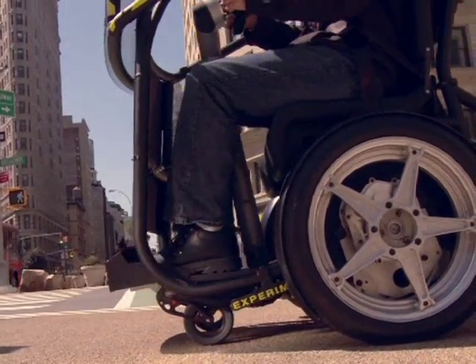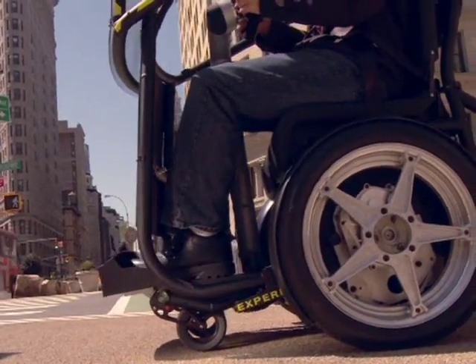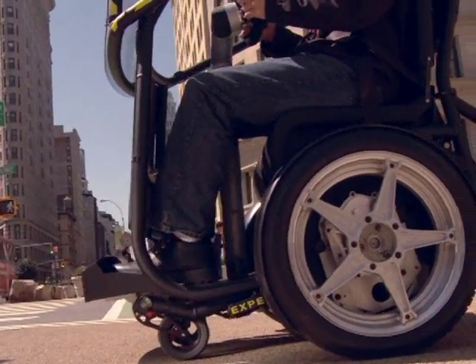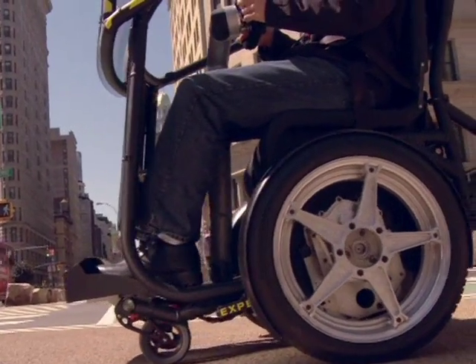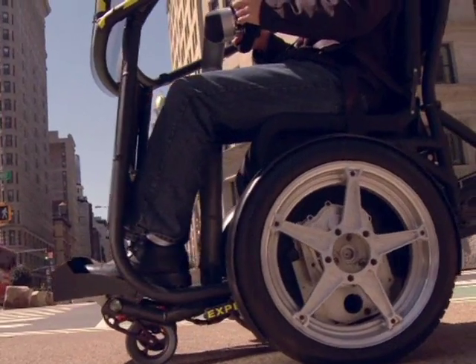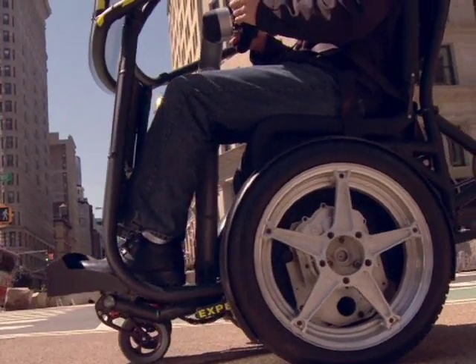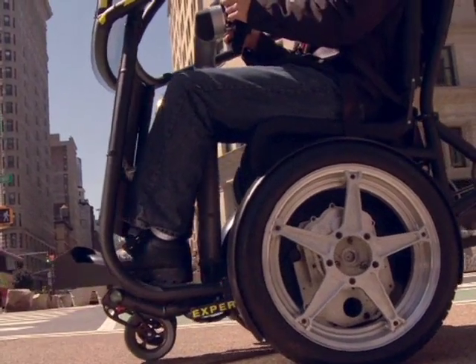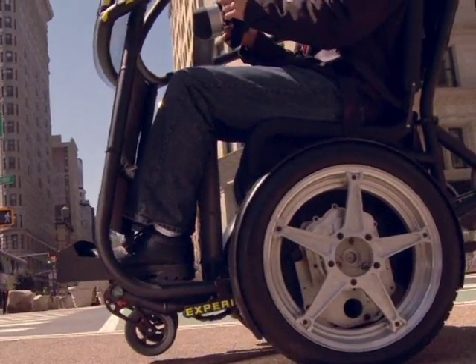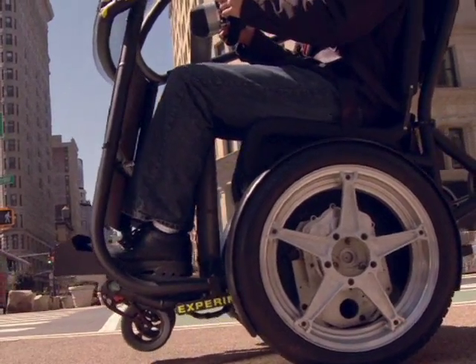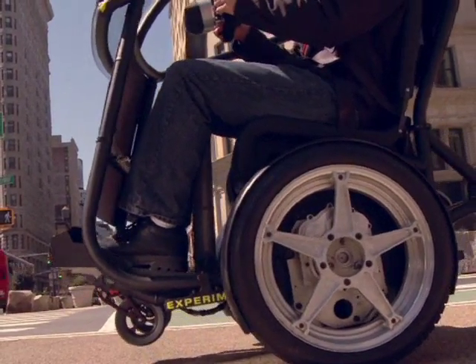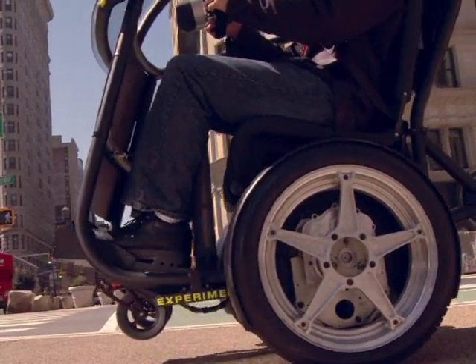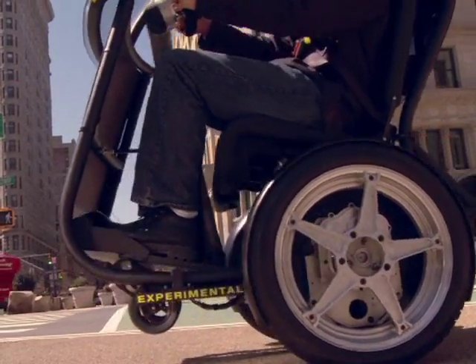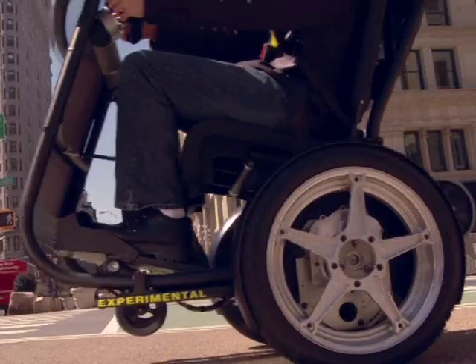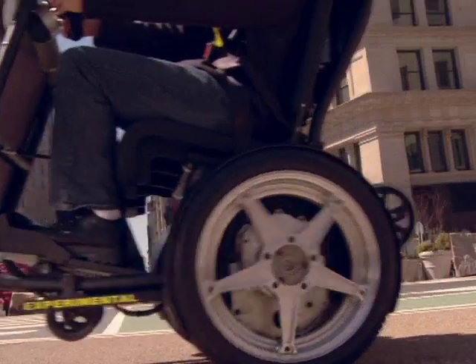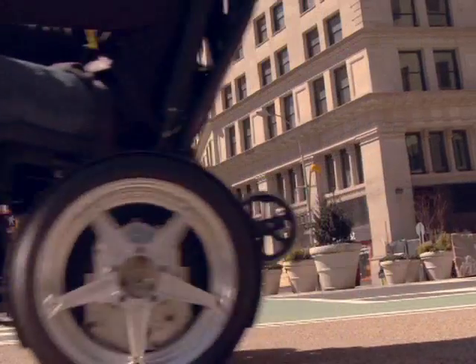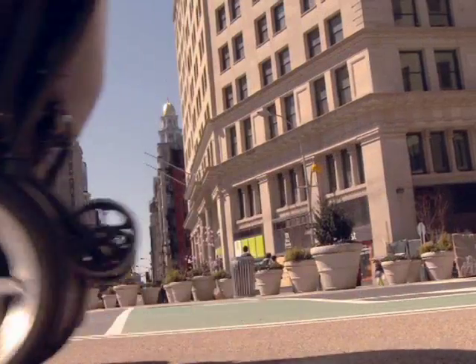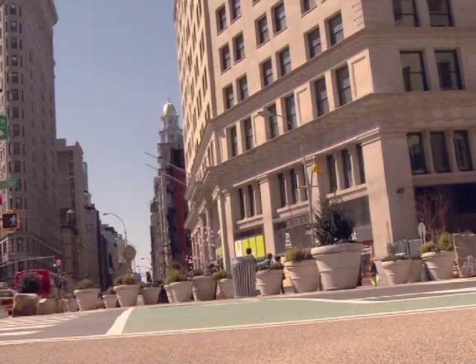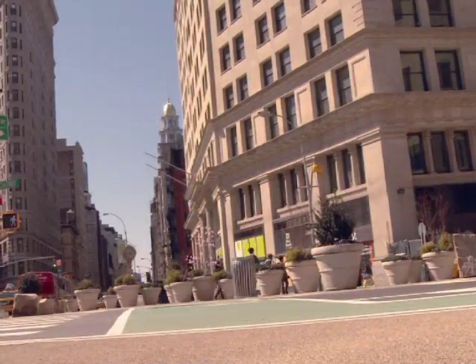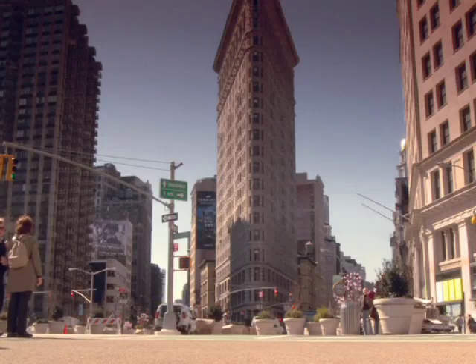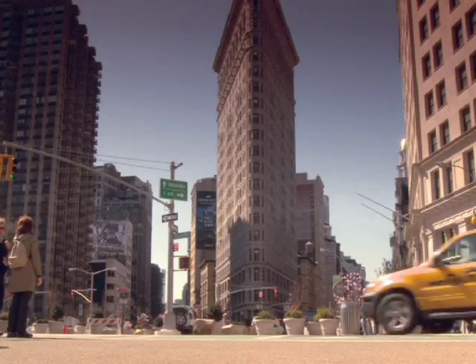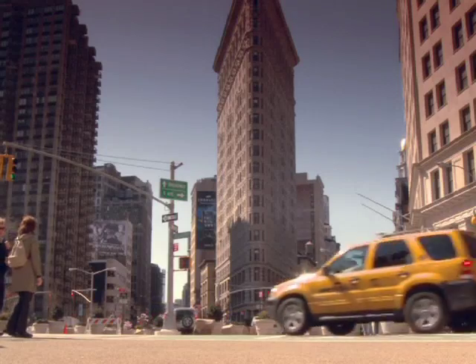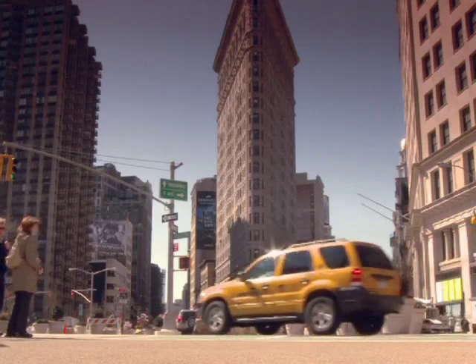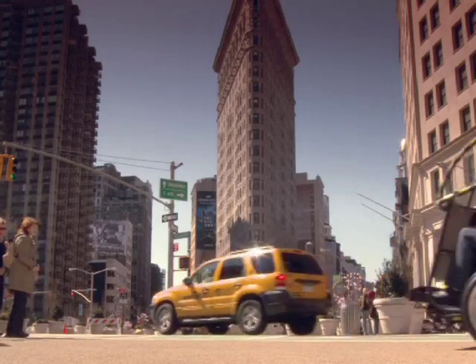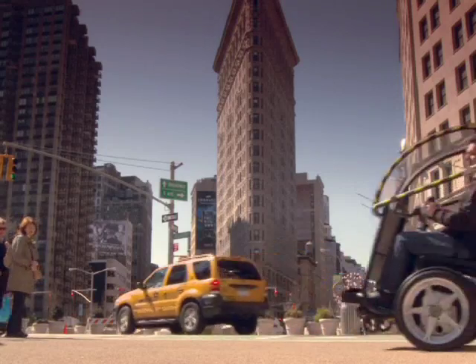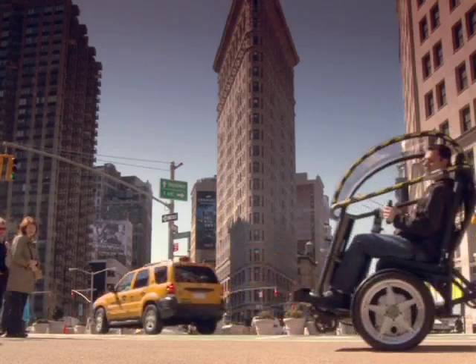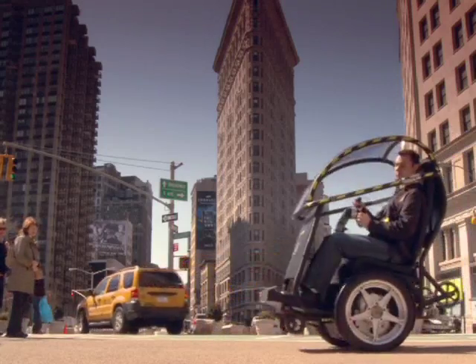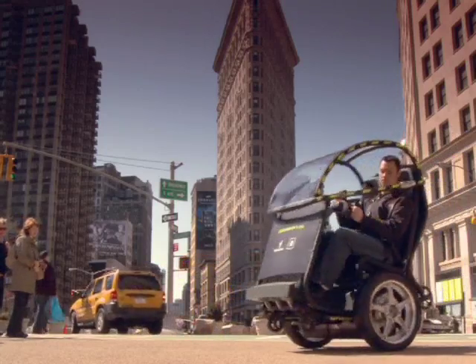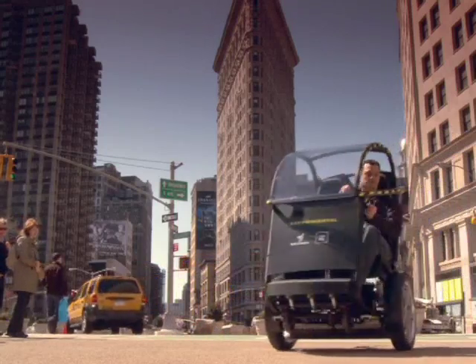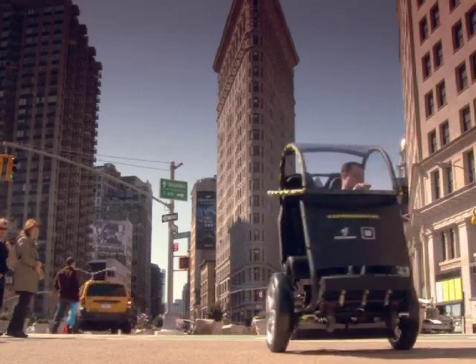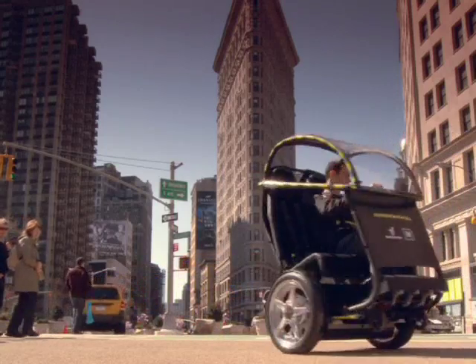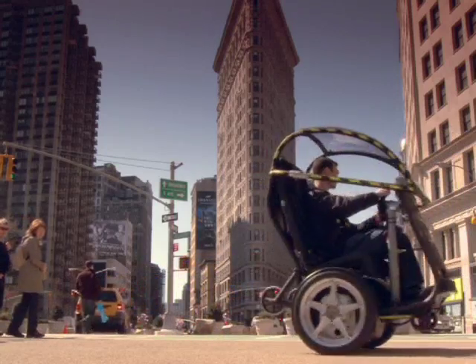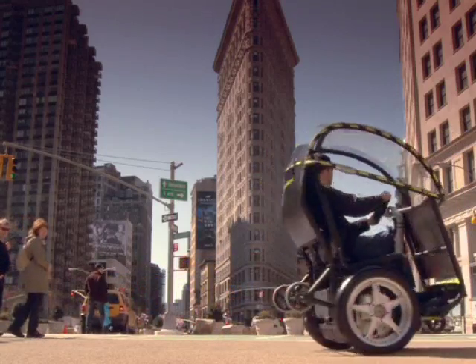It goes anywhere from 40 to 56 kilometers per hour on a single charge, and based on current rates in the US, a full charge of up to 8 hours would only cost you 60 cents.